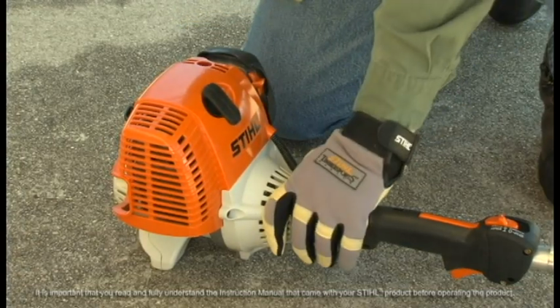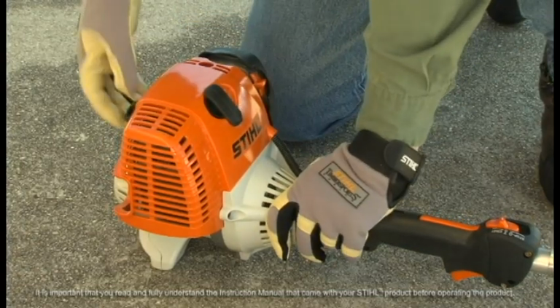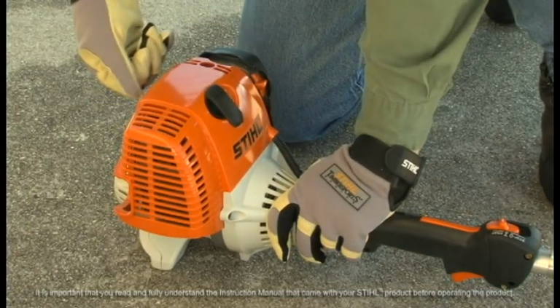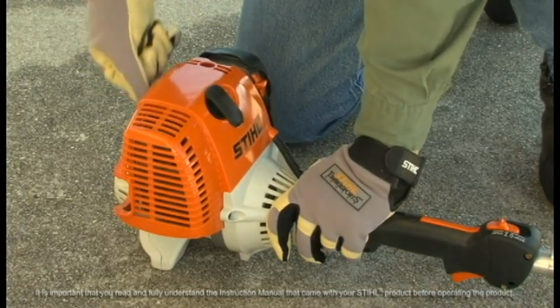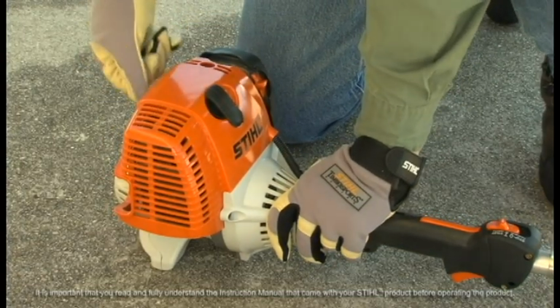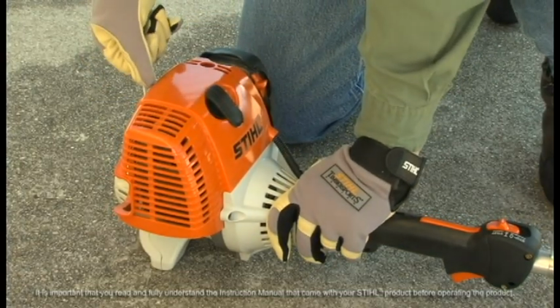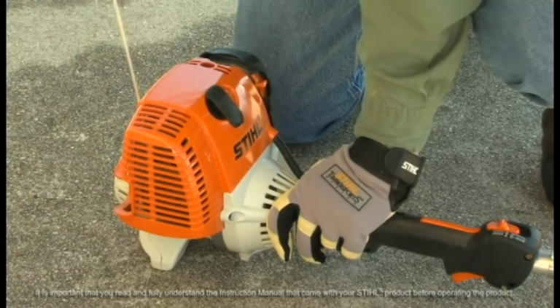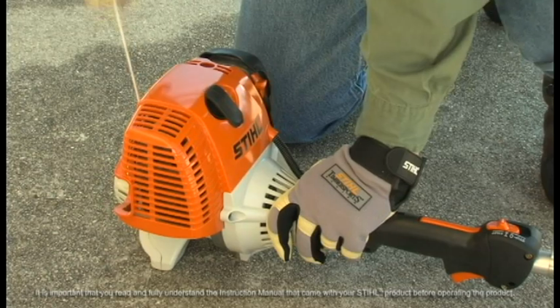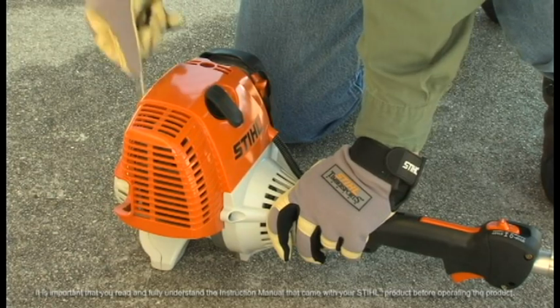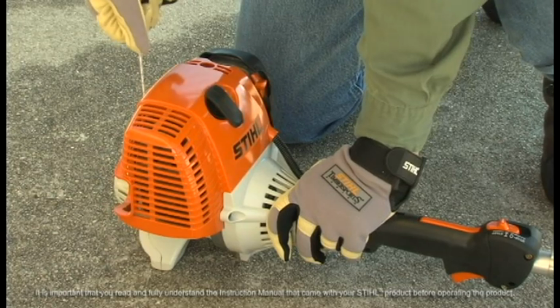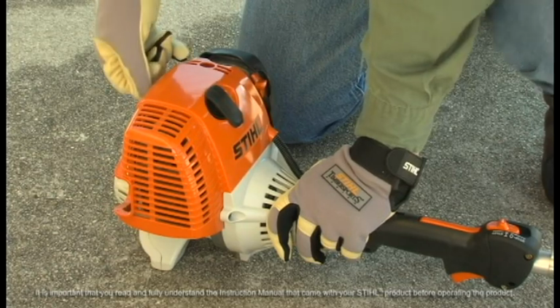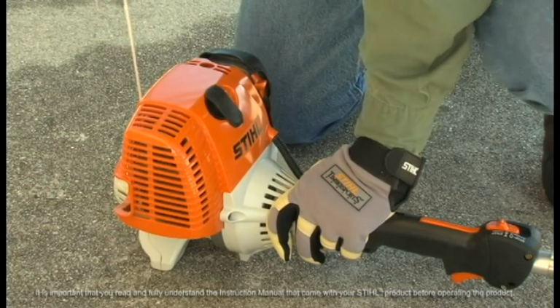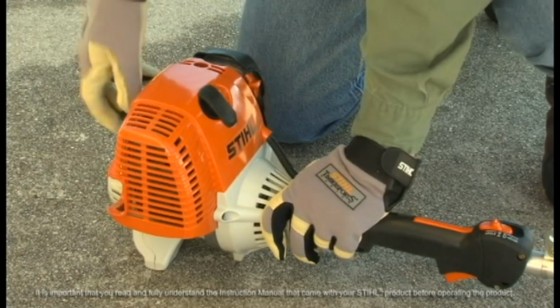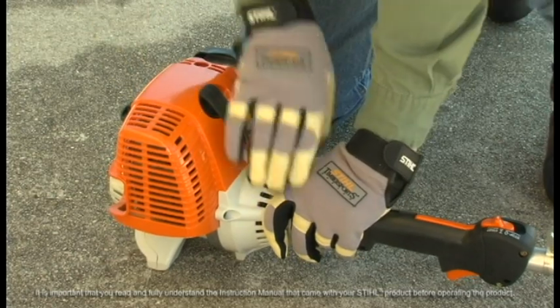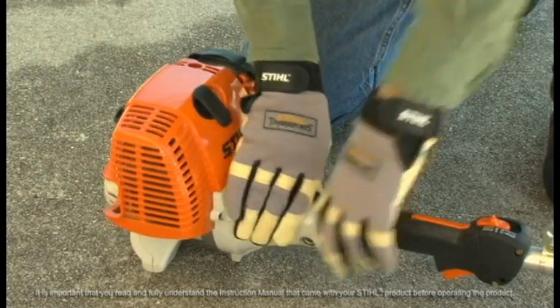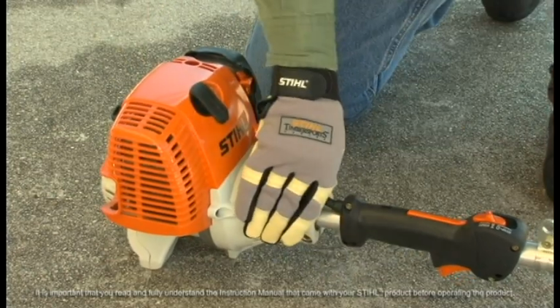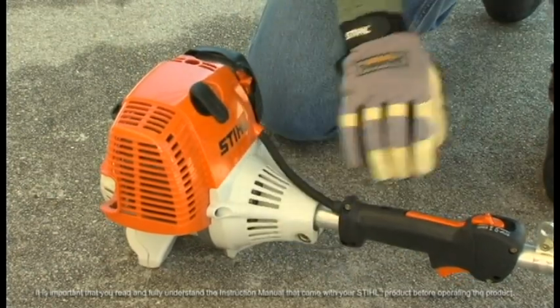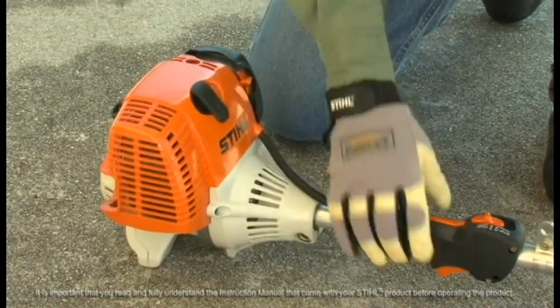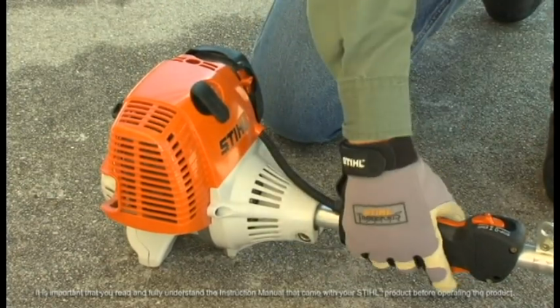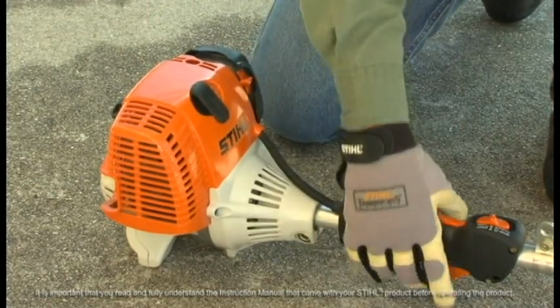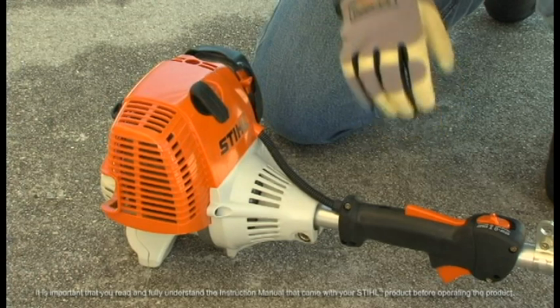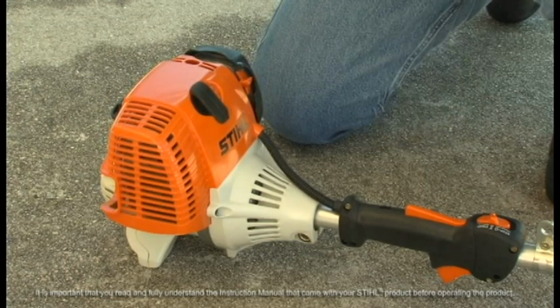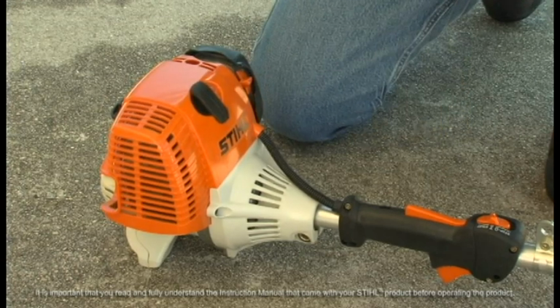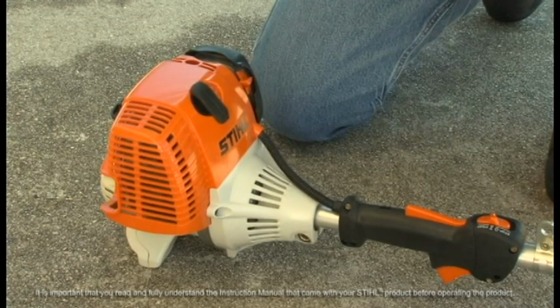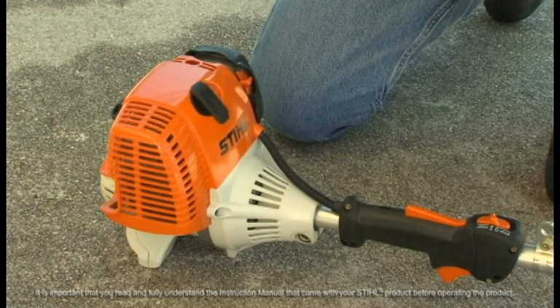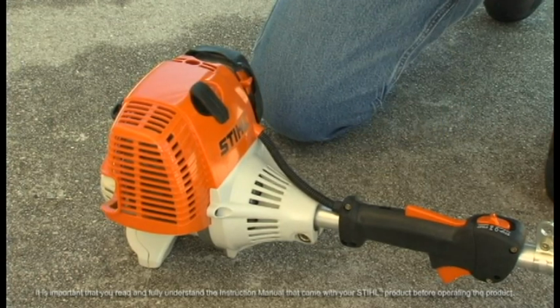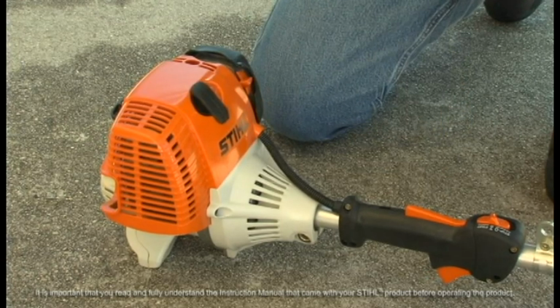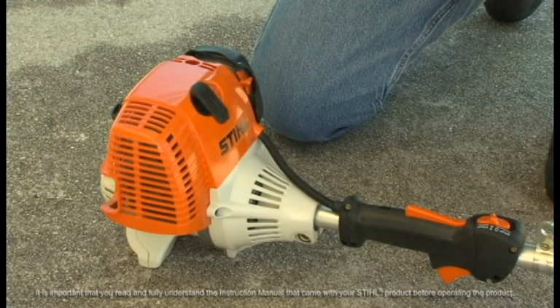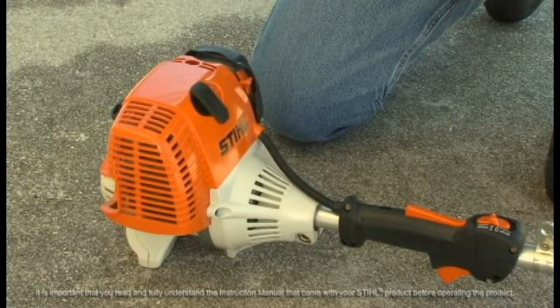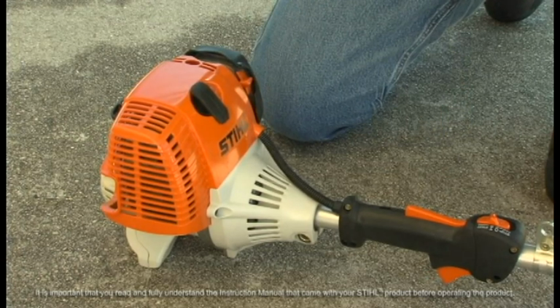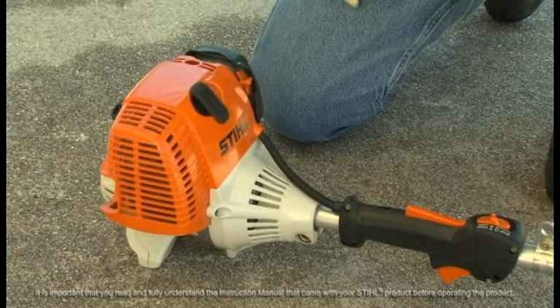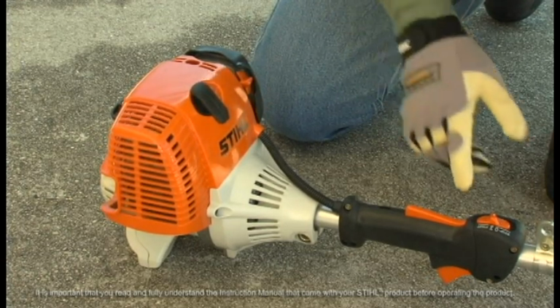Then with the choke properly set, continue to crank the engine until it starts. Once the engine is running, squeeze the throttle trigger and the slide control will move to the normal run position and the engine will settle down to idle speed.